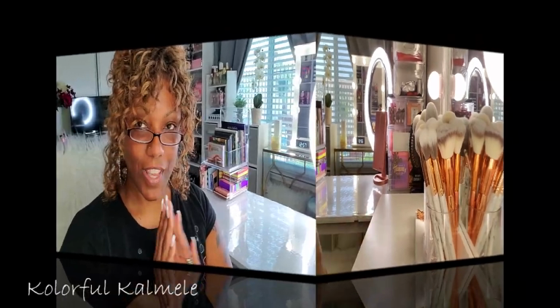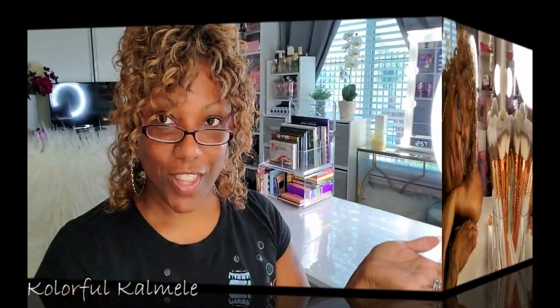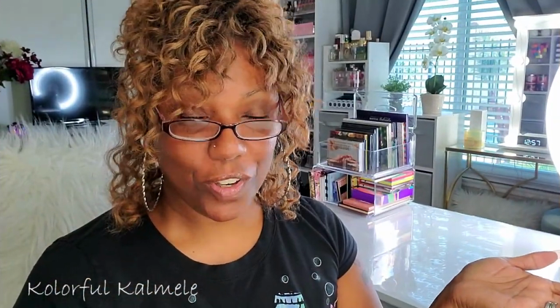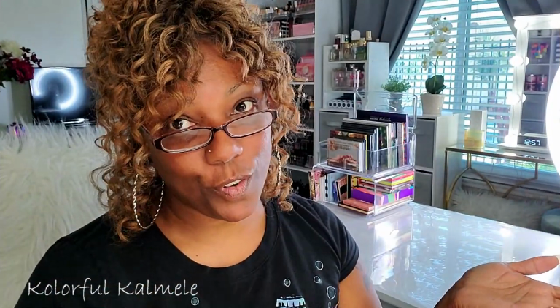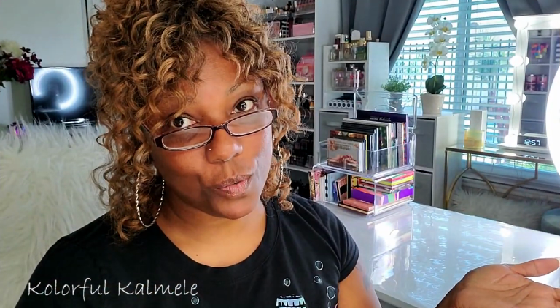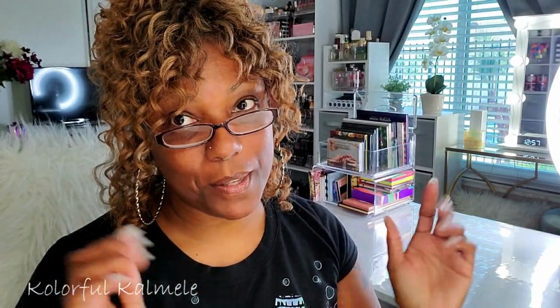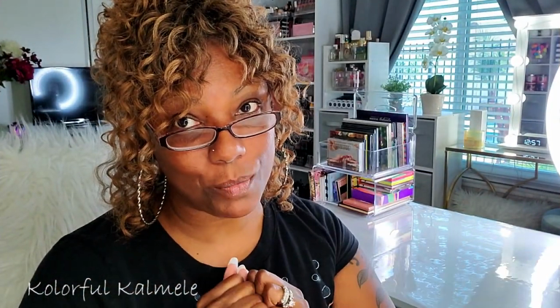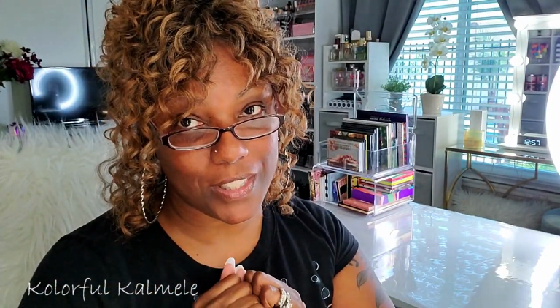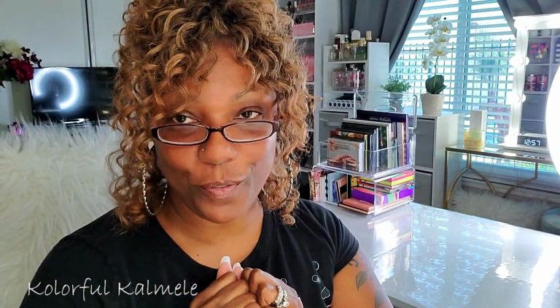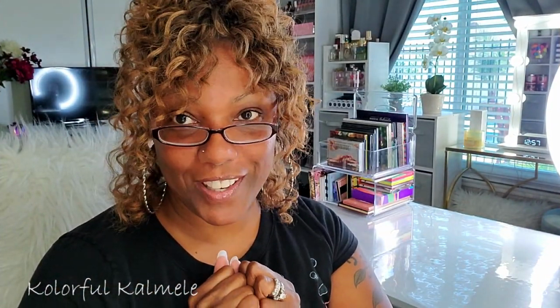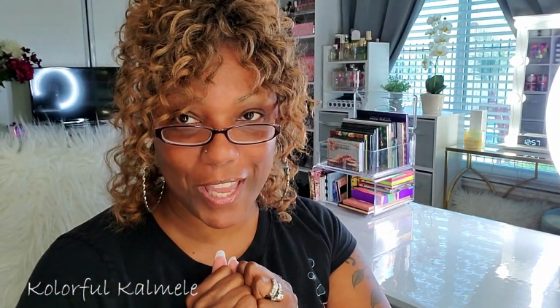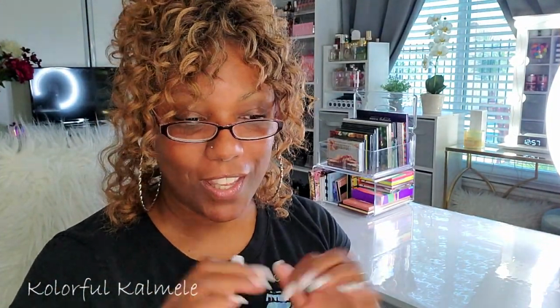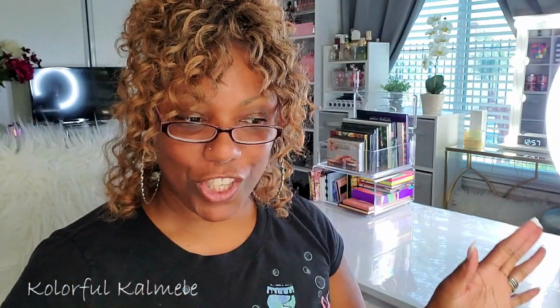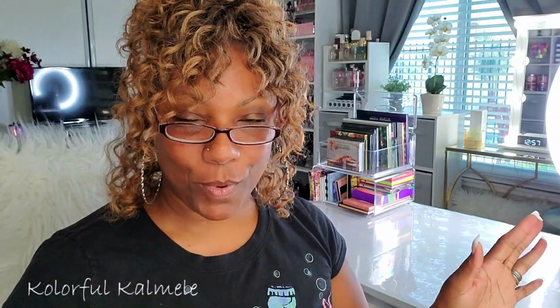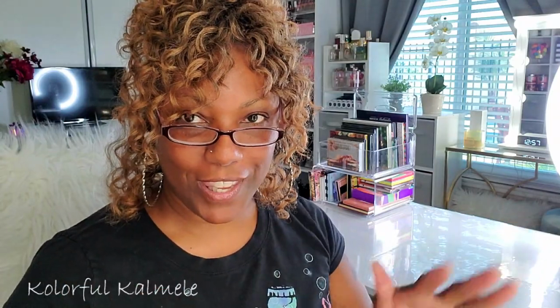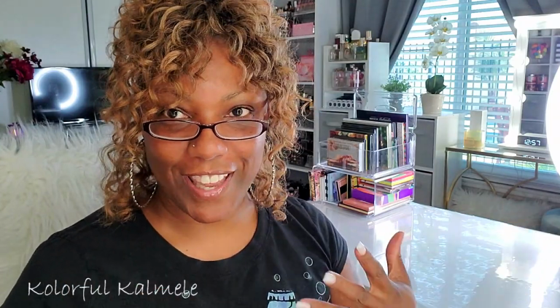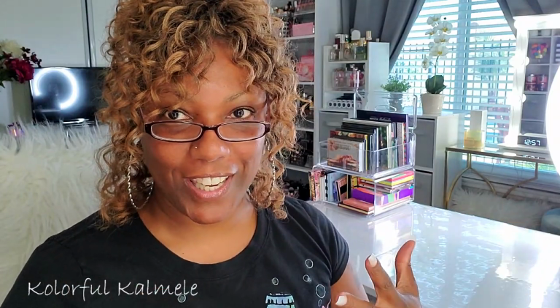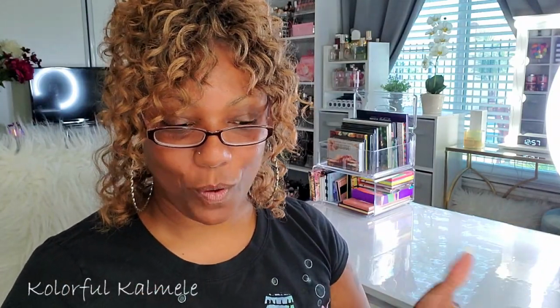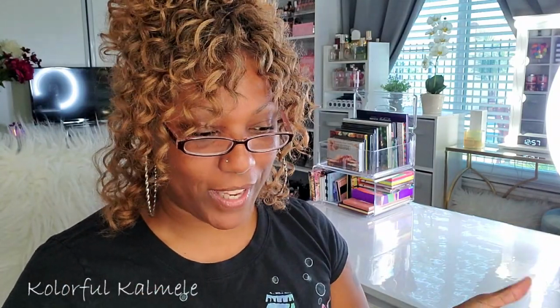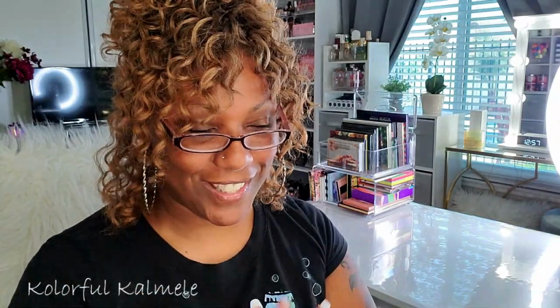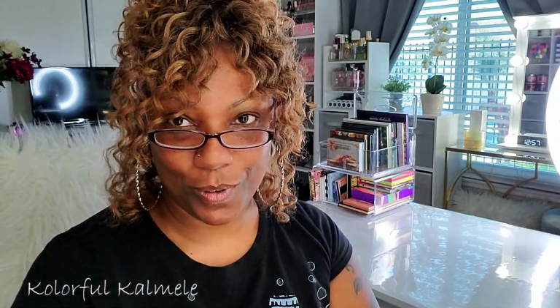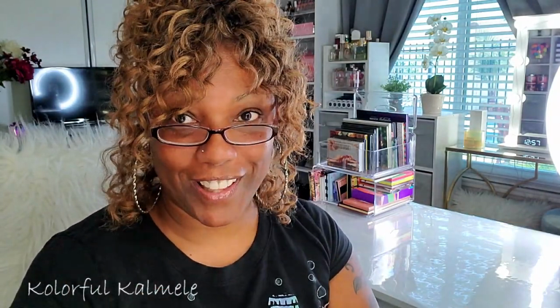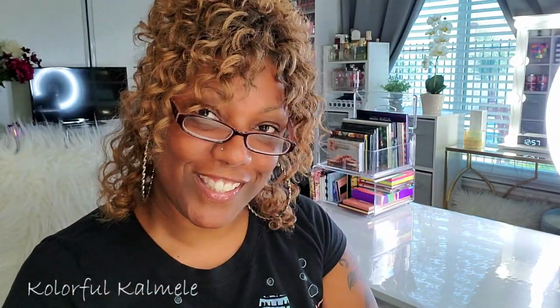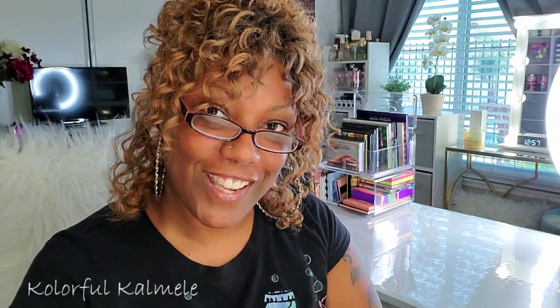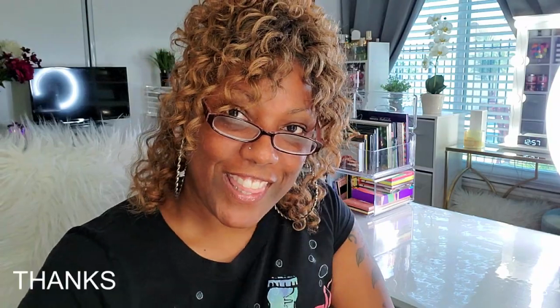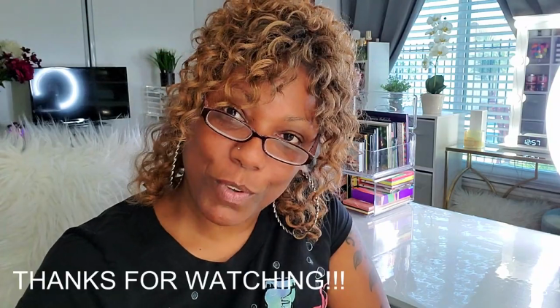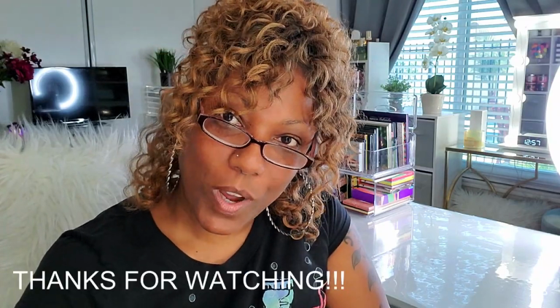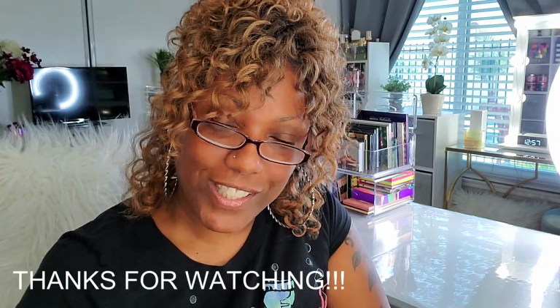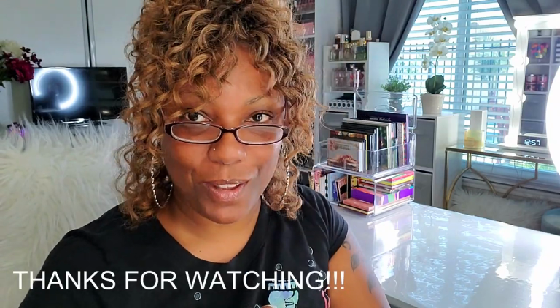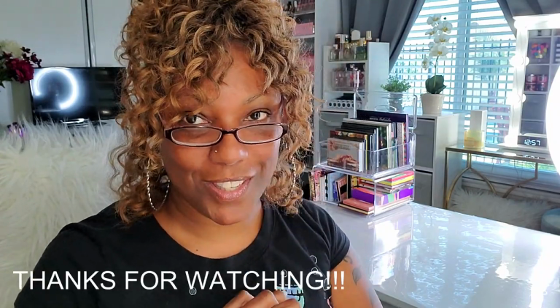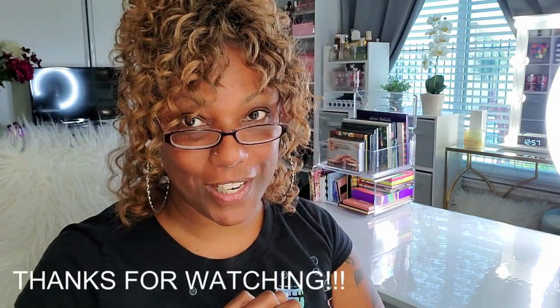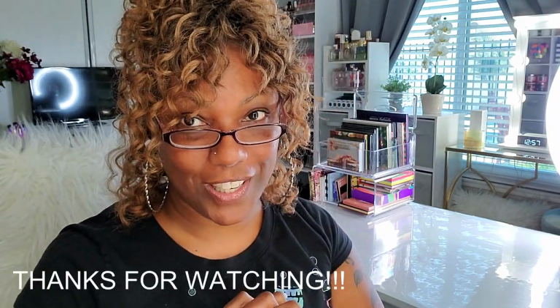That's it for this week's makeup choices. Hopefully you had a good time shopping with me and checking out what is new in my collection. Thank you so much for watching, and I will see you in my next video.